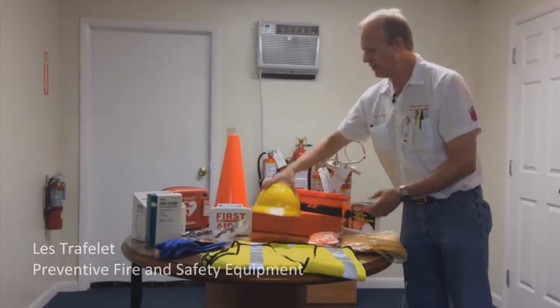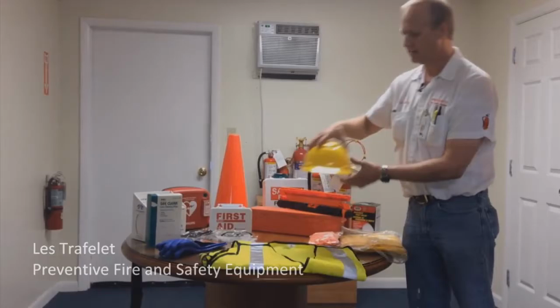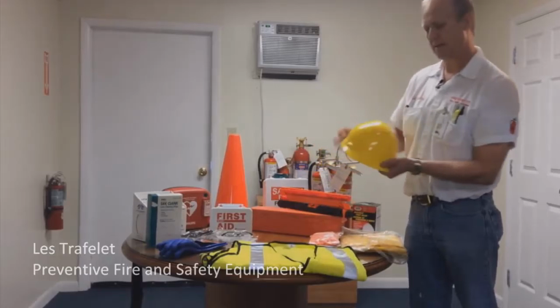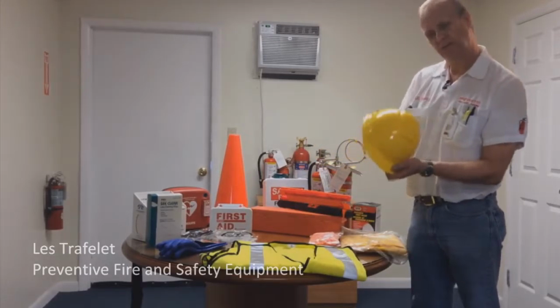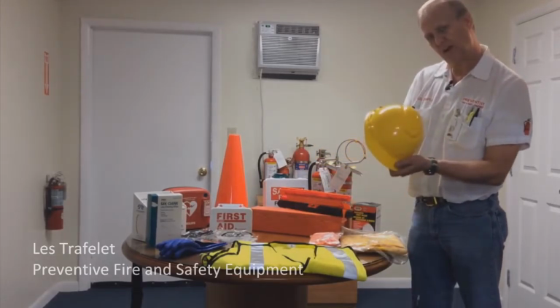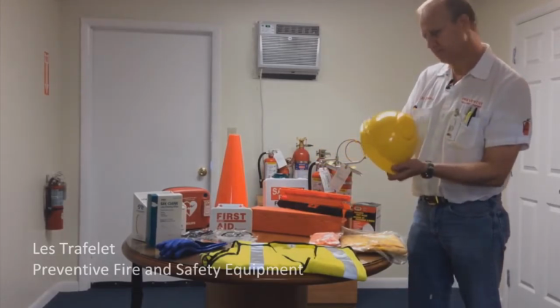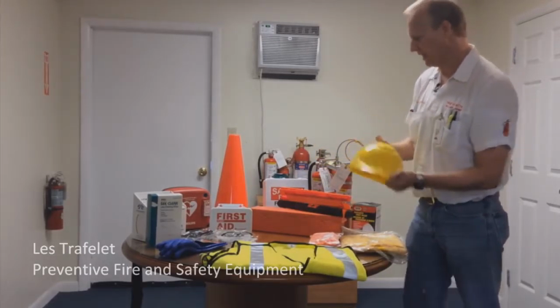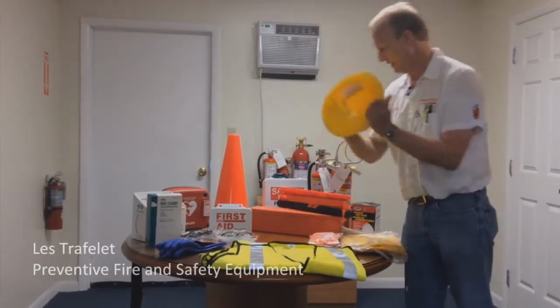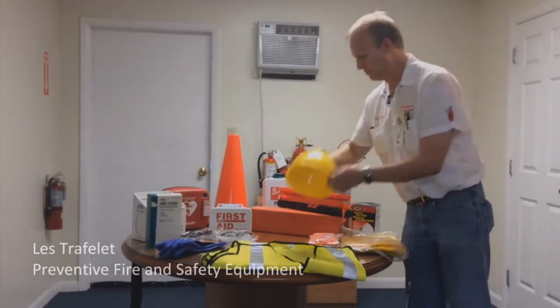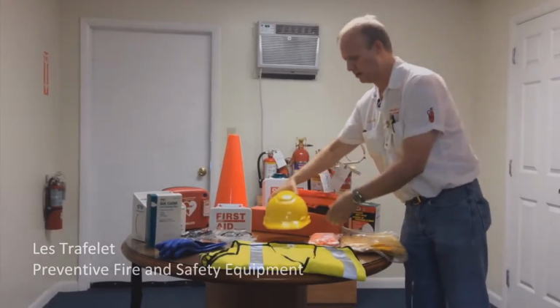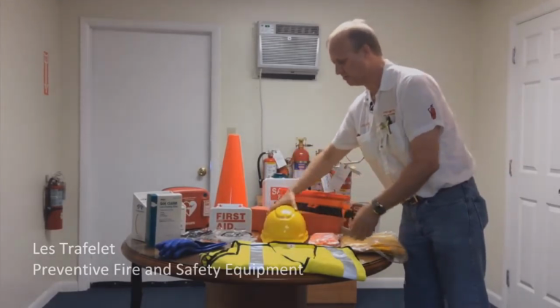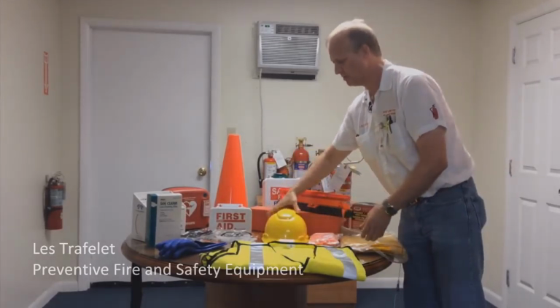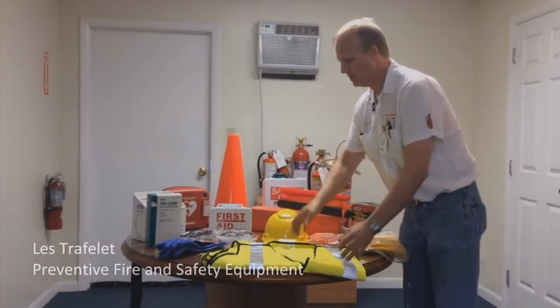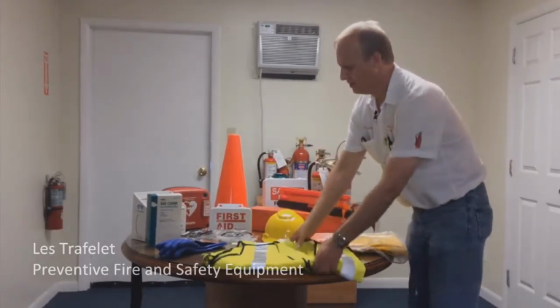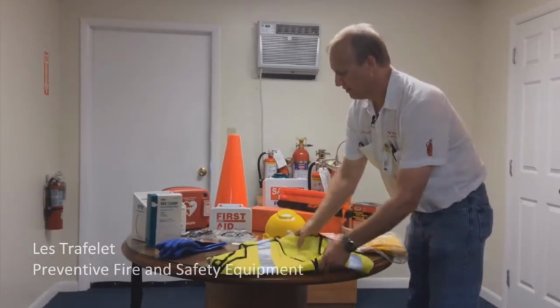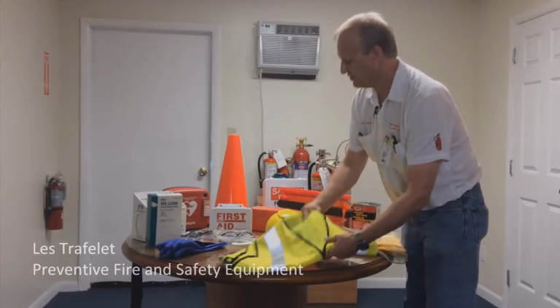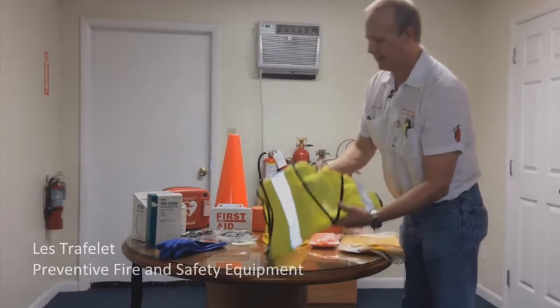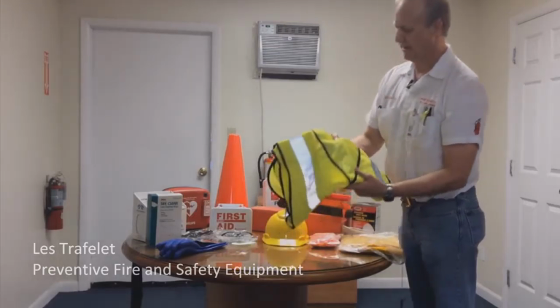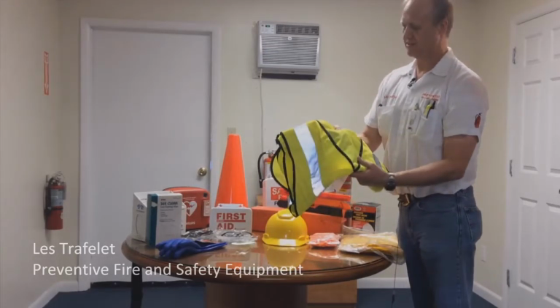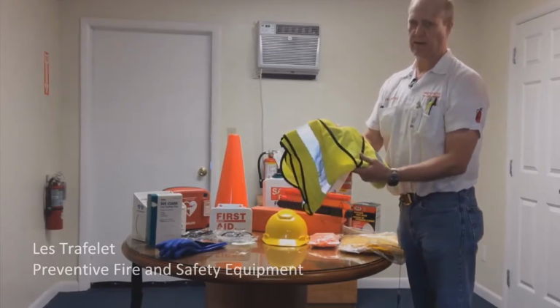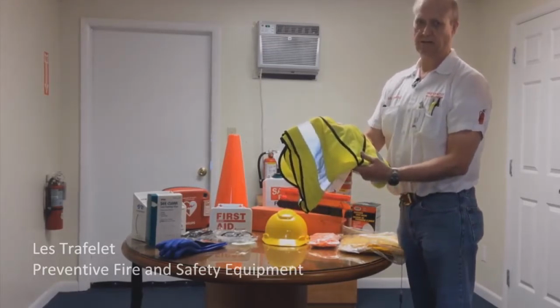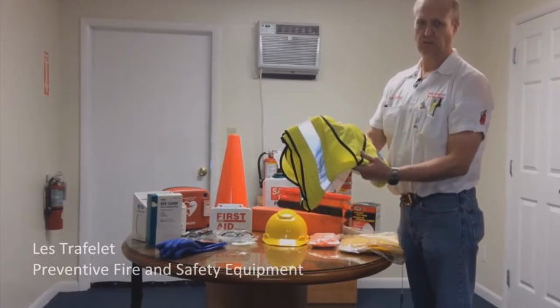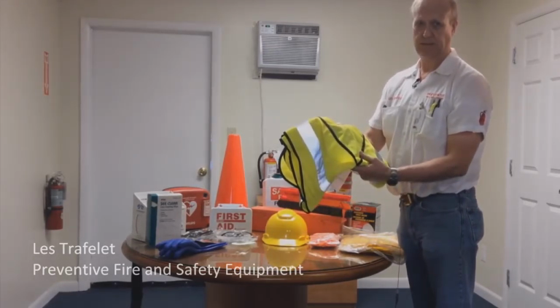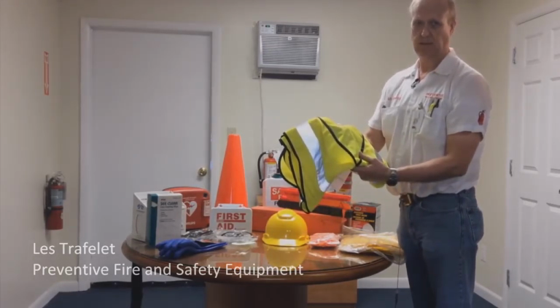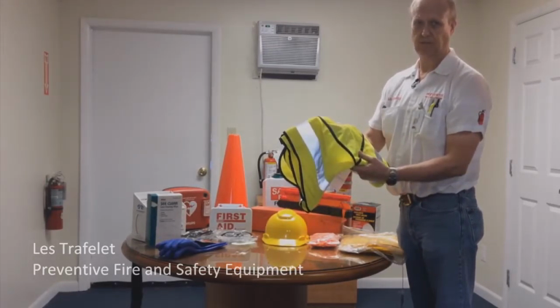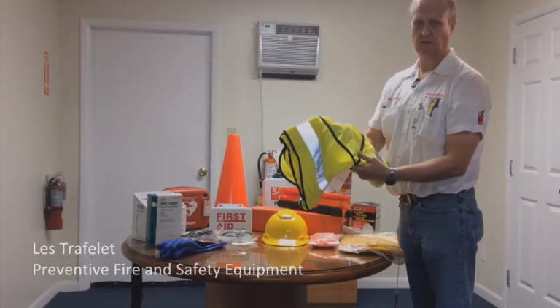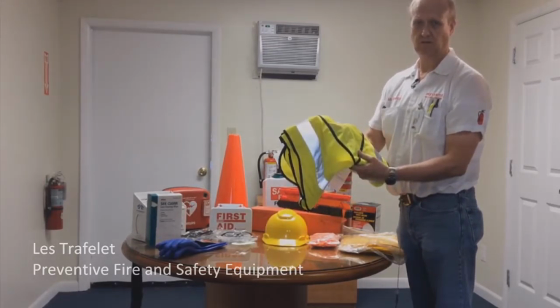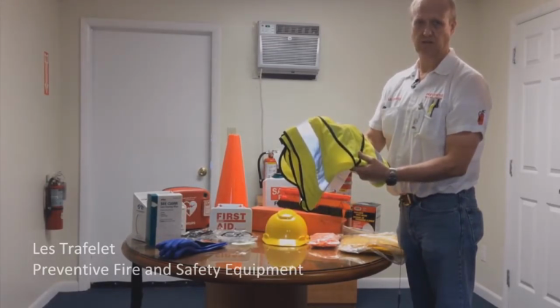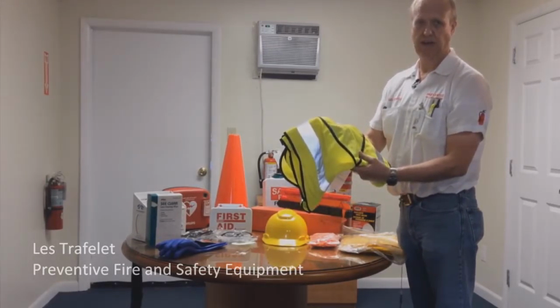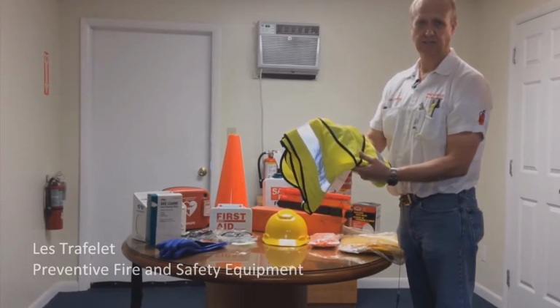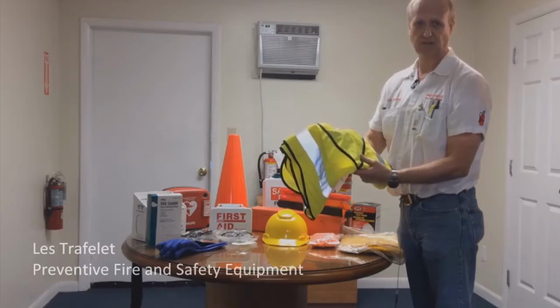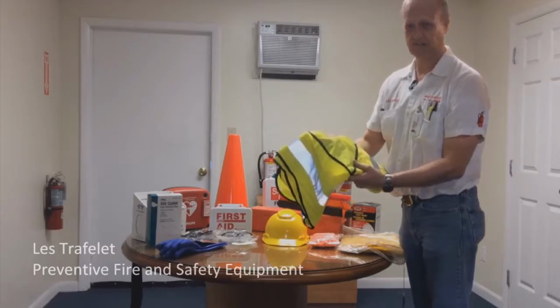Hard hat — everybody knows the hard hat, we carry any type. The fluorescent high-vis vest — we carry class one through three for road construction or active construction sites.